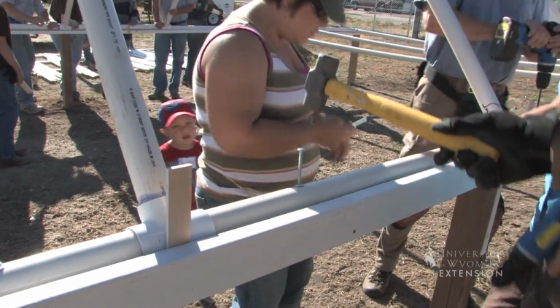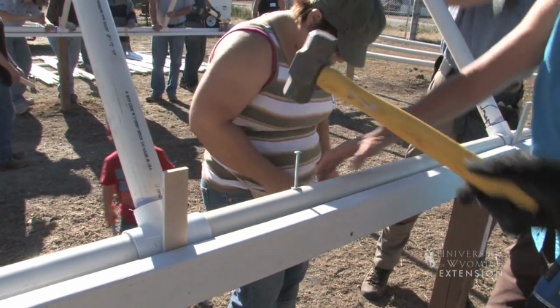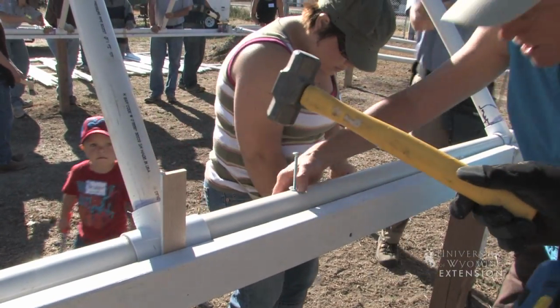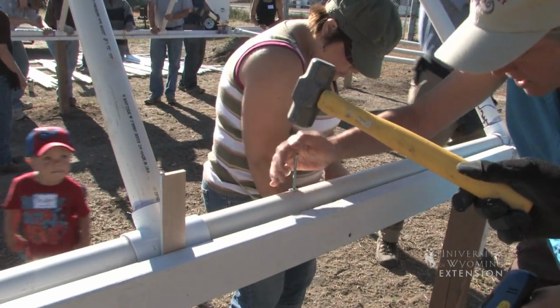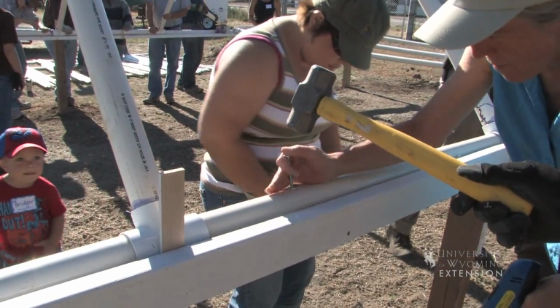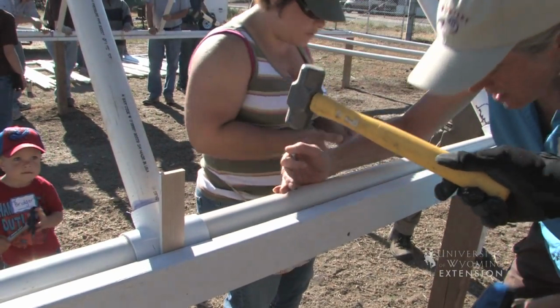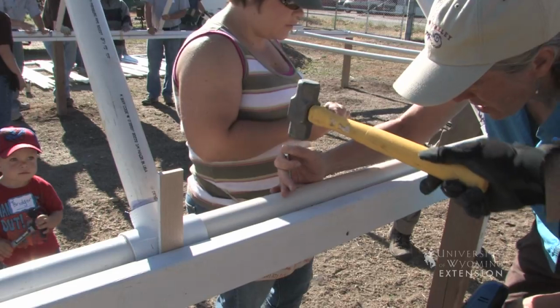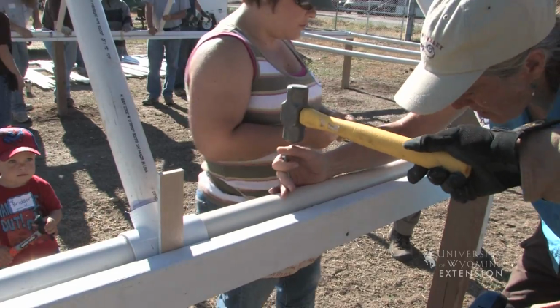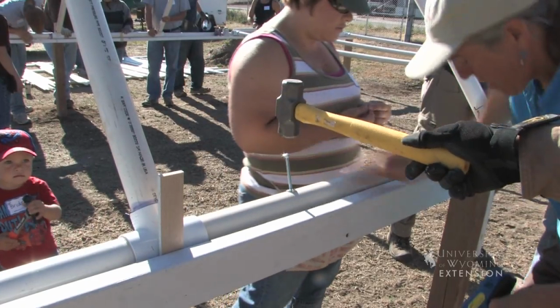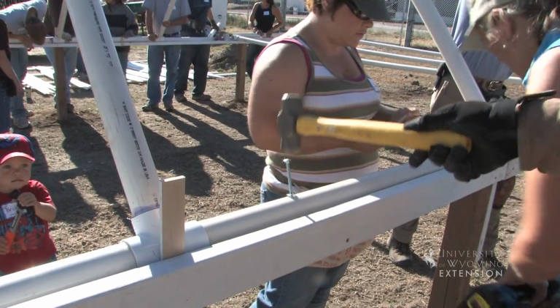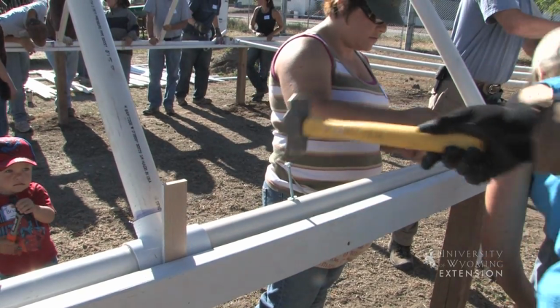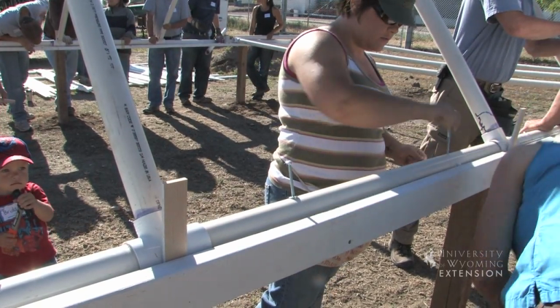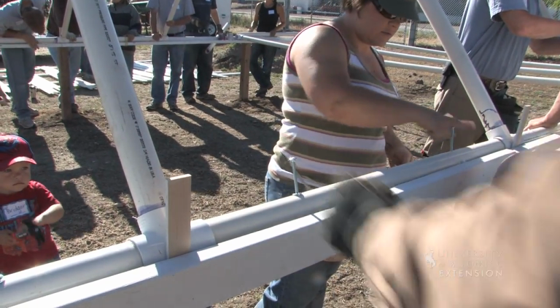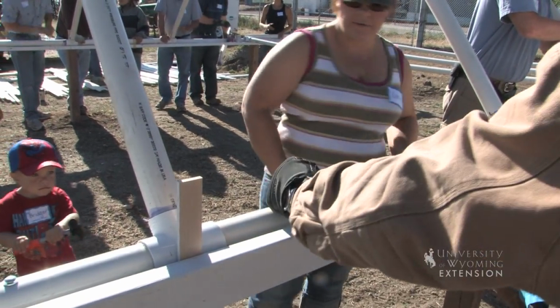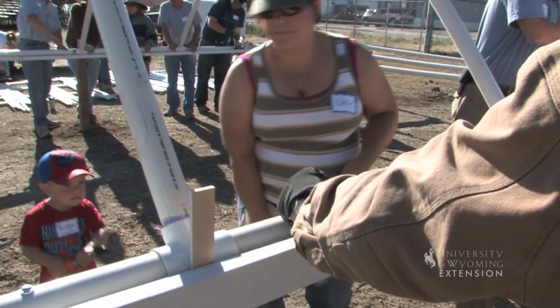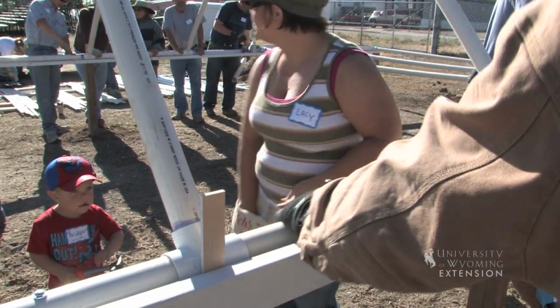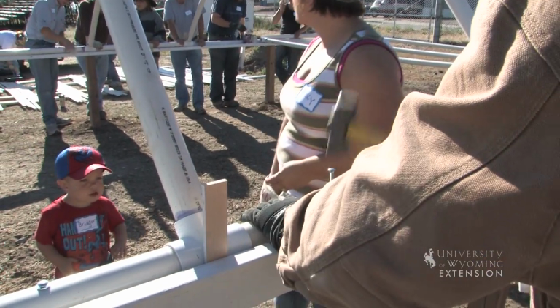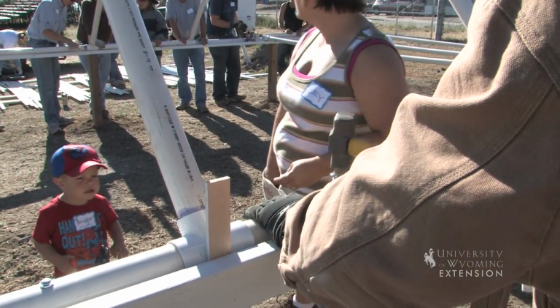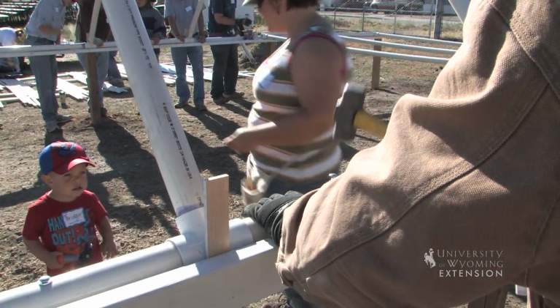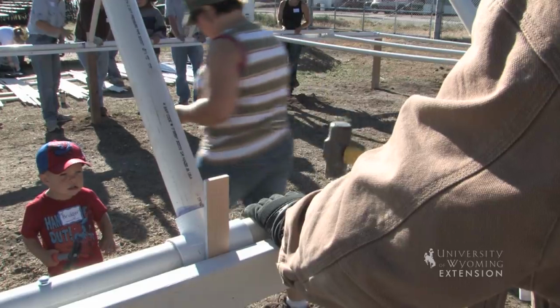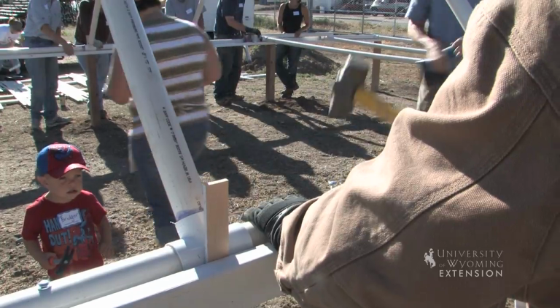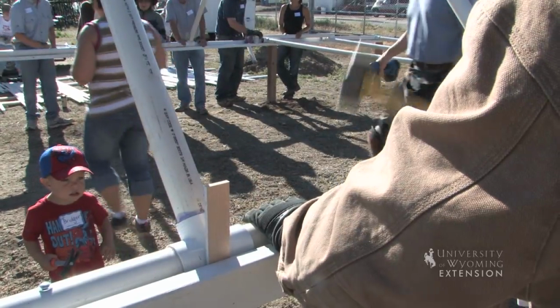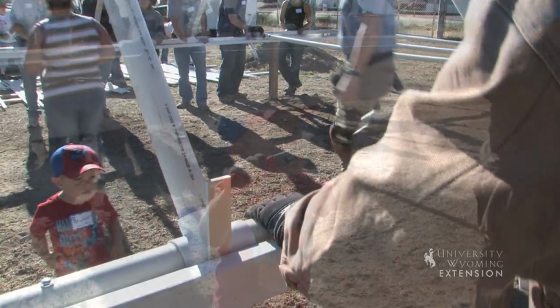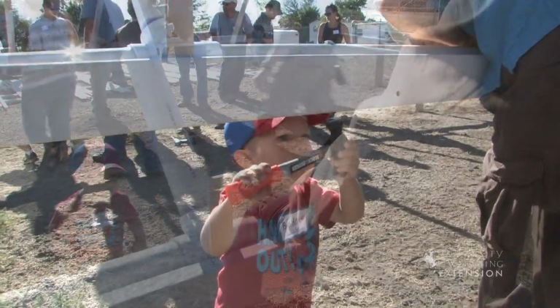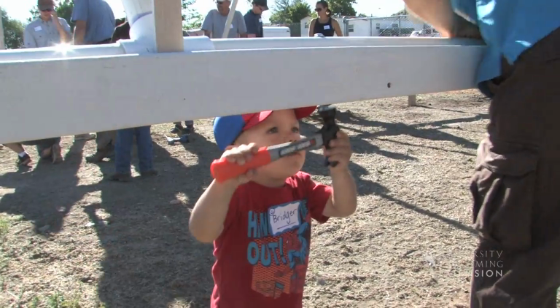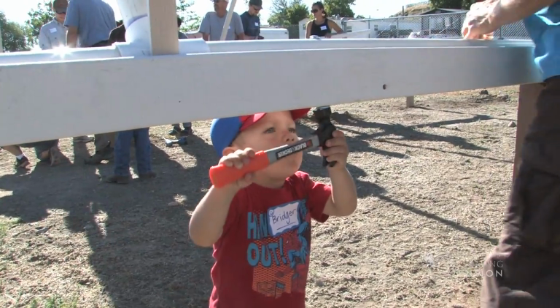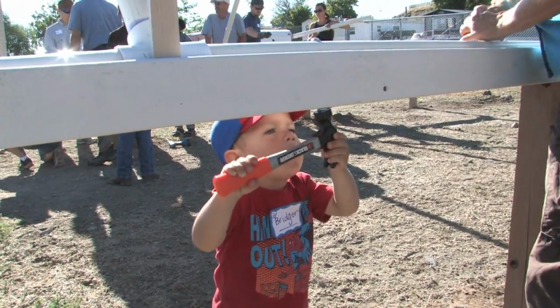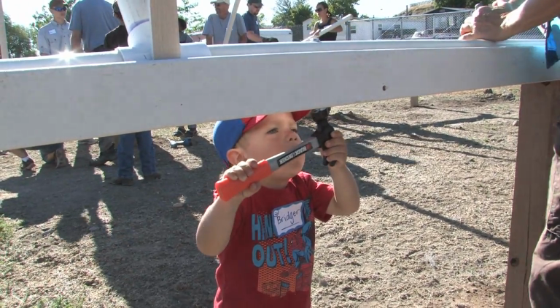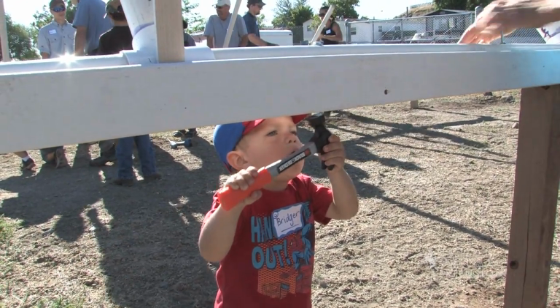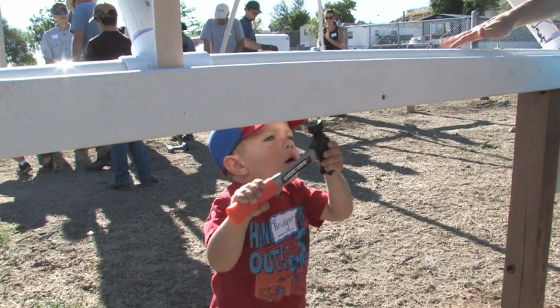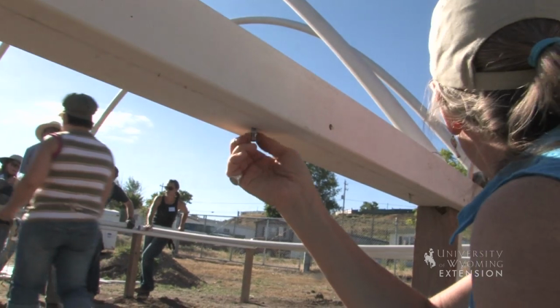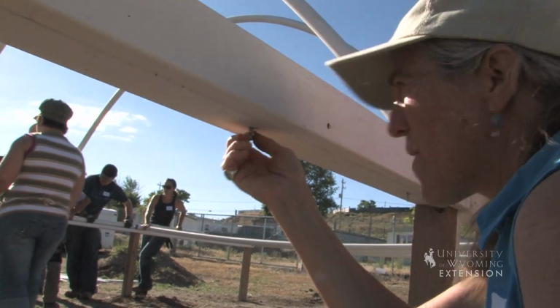We've got the... blew it. Put your spacer, cut it. Keep it in the hole — there's the hole there.